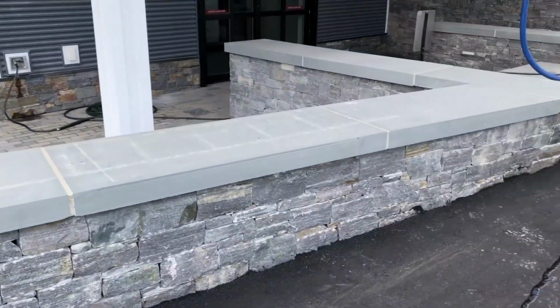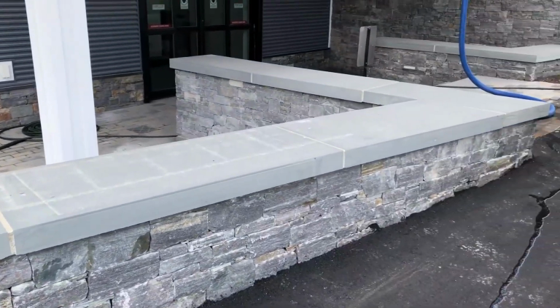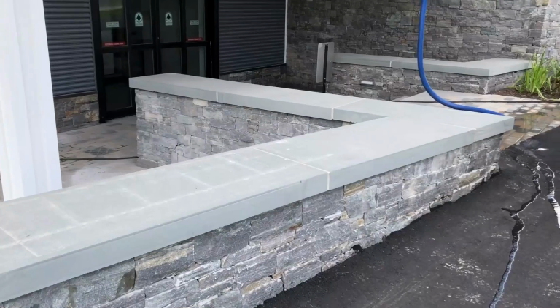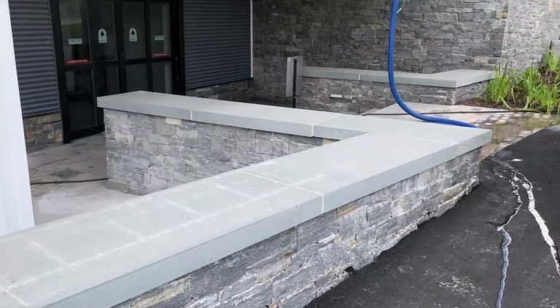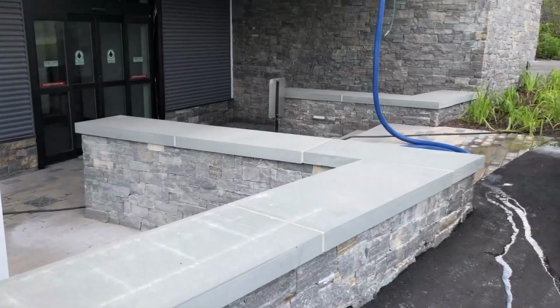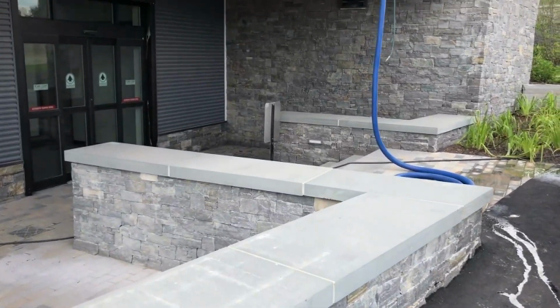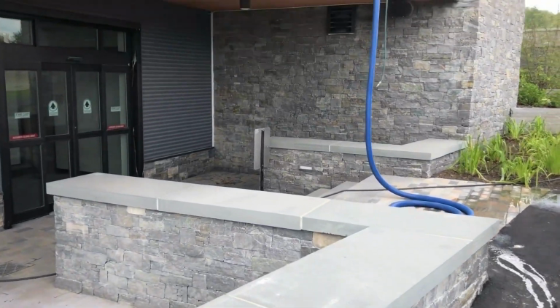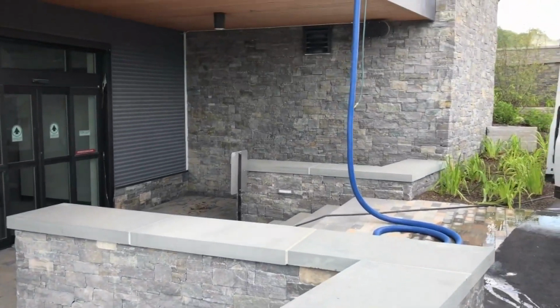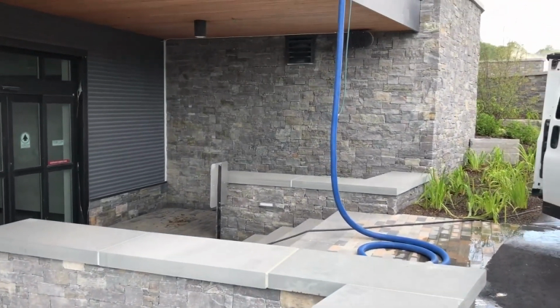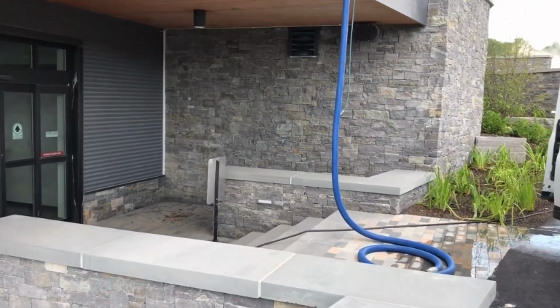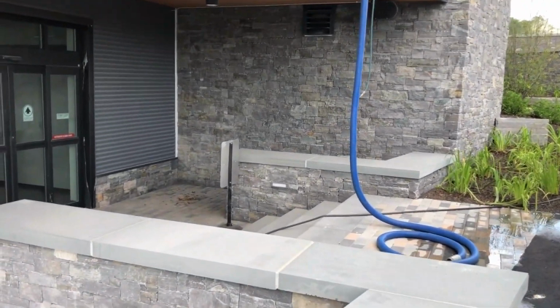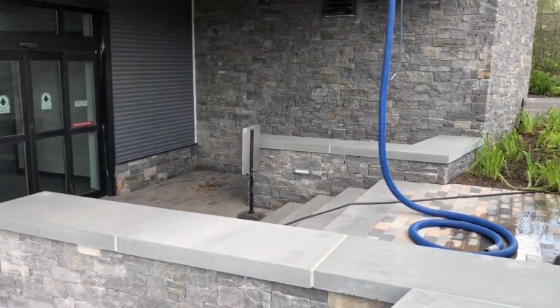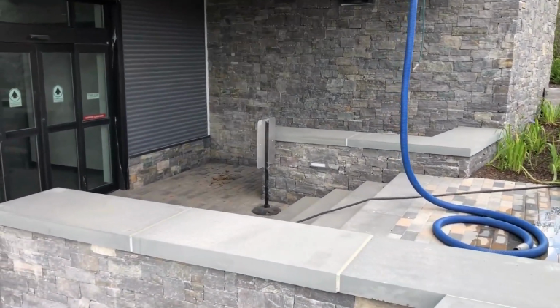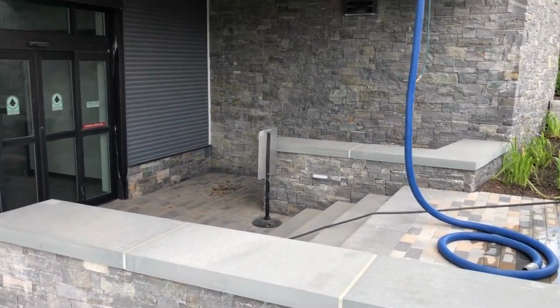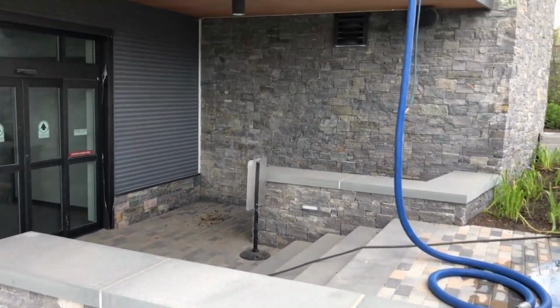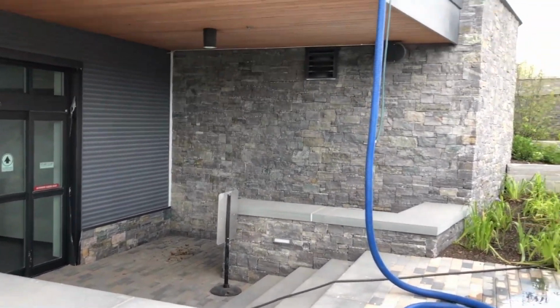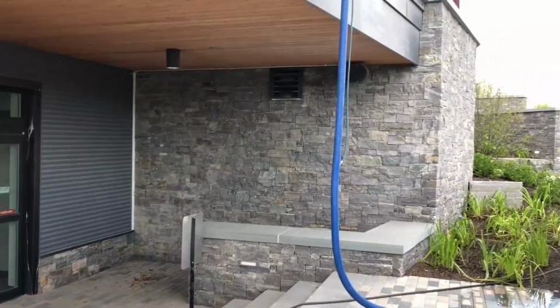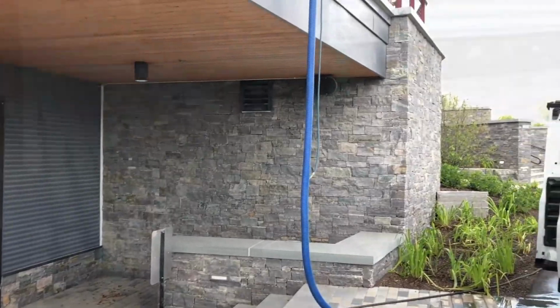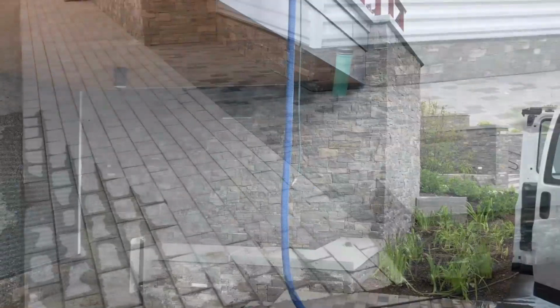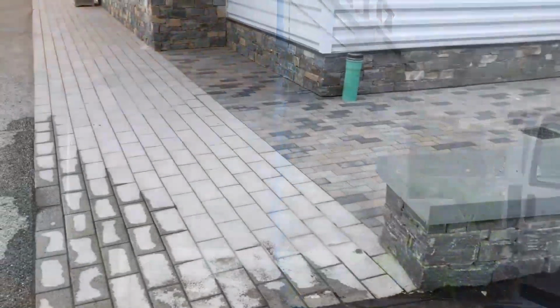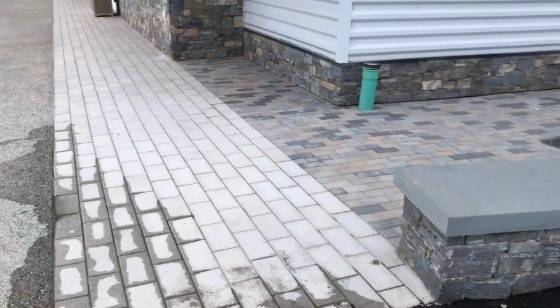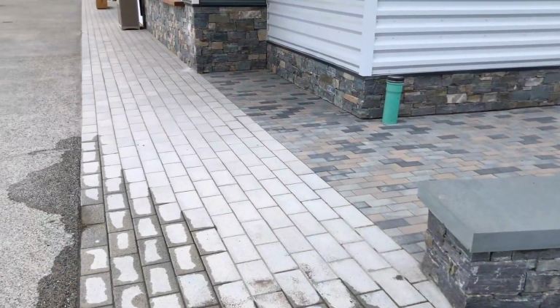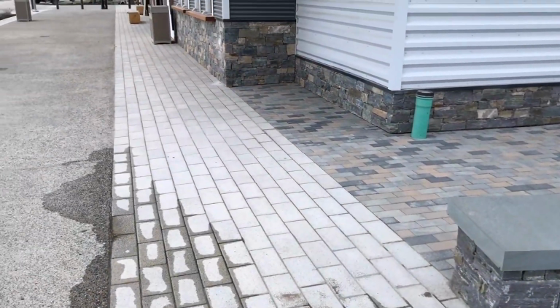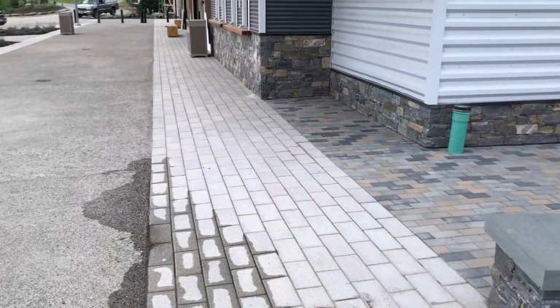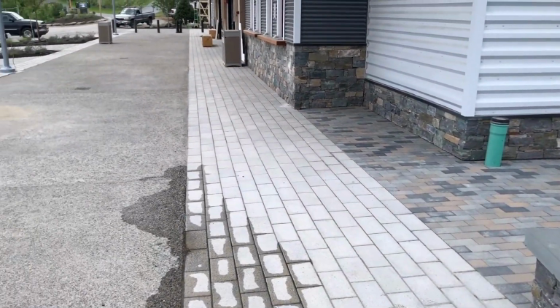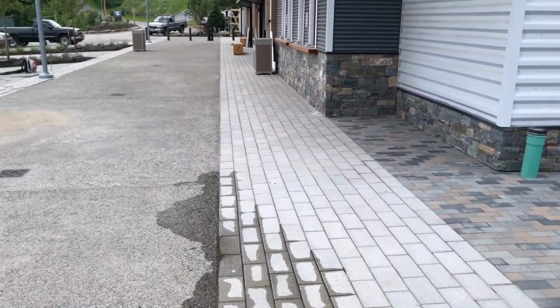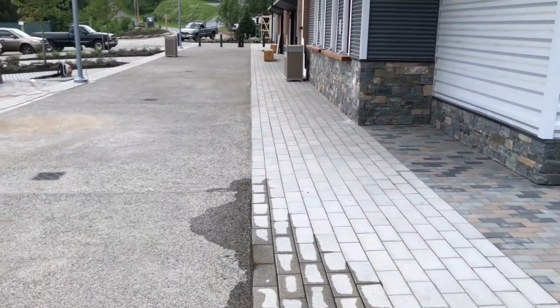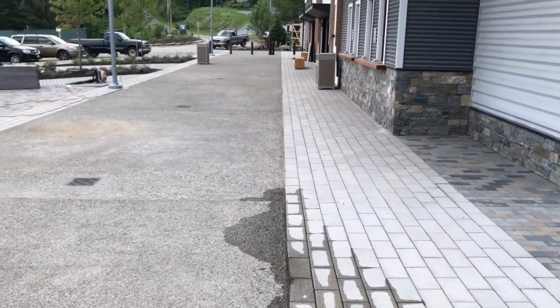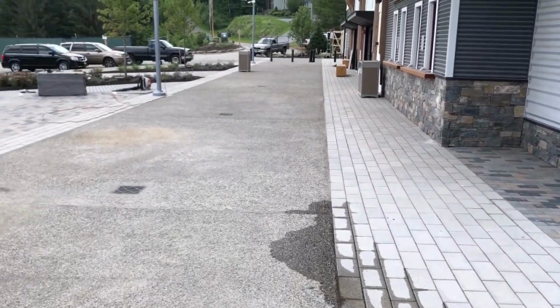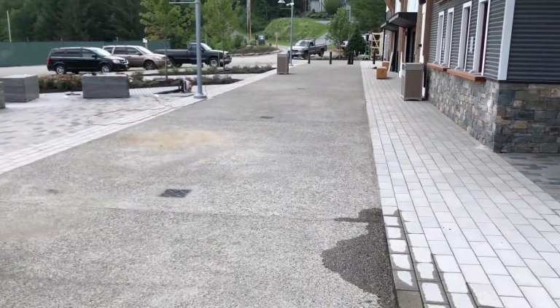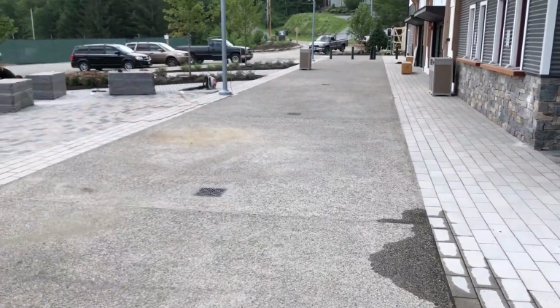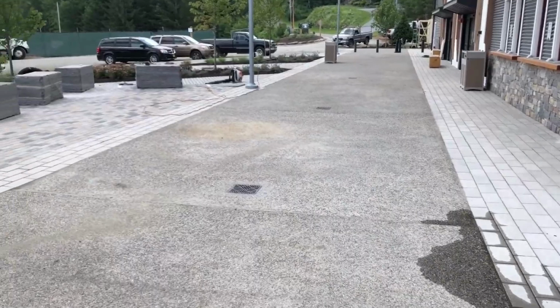CountryScape had crews of 8 to 12 guys on site for around 10 months to complete the project. Next time you're in Vermont go check out the new Carinthia Base Lodge.